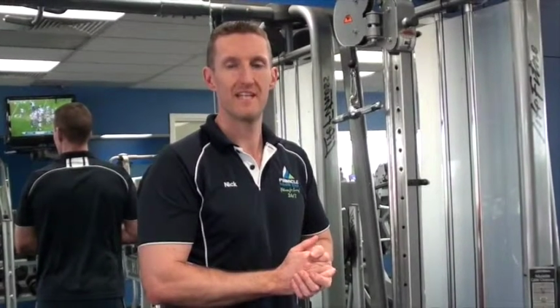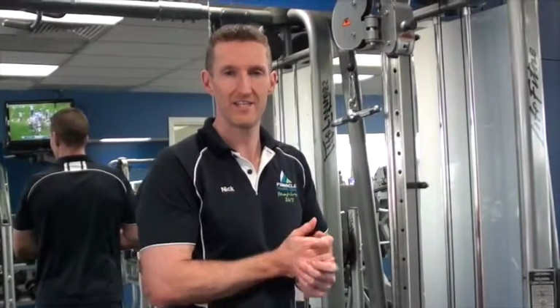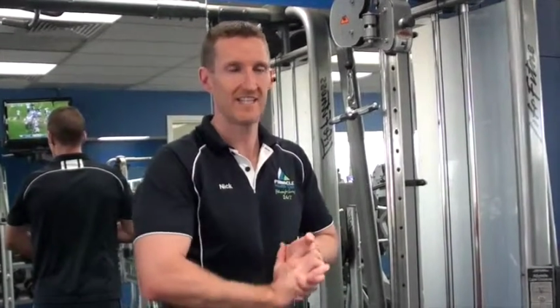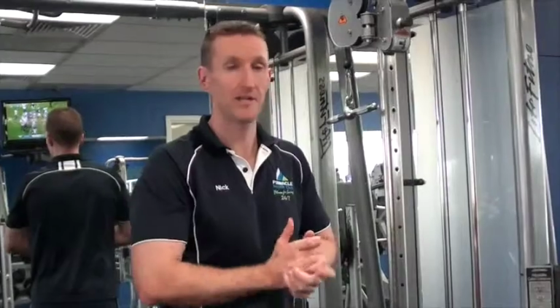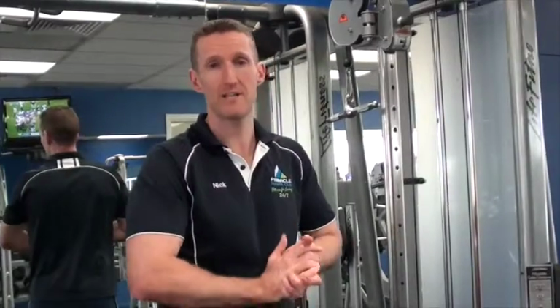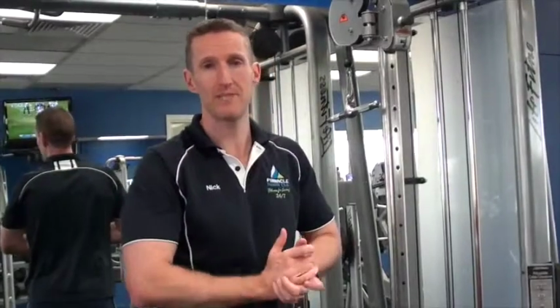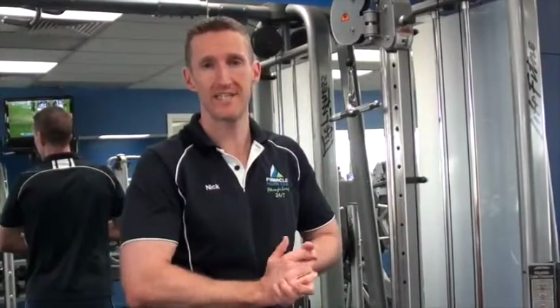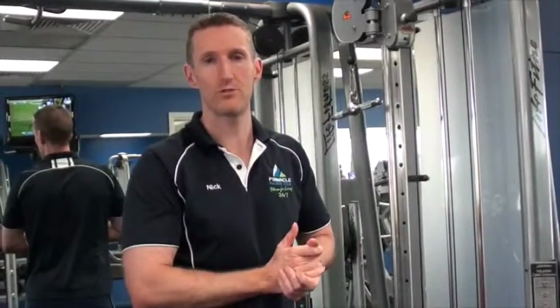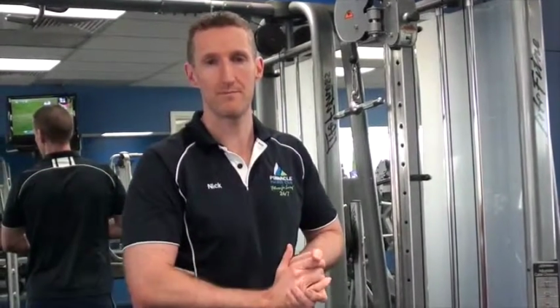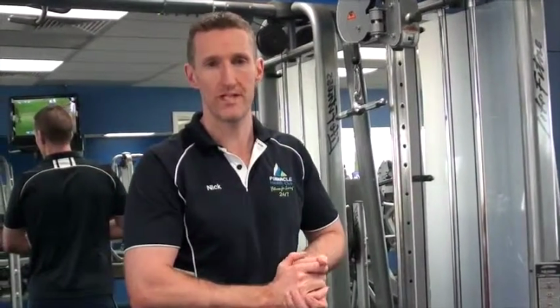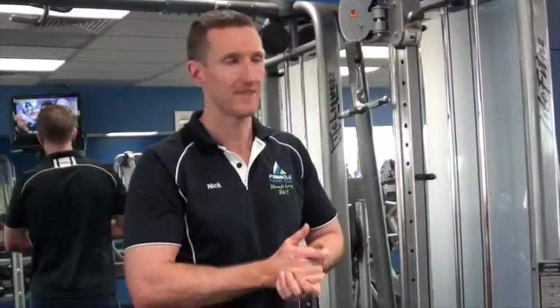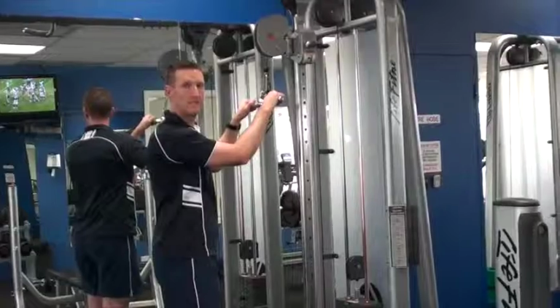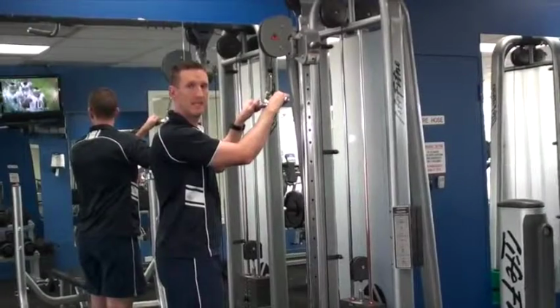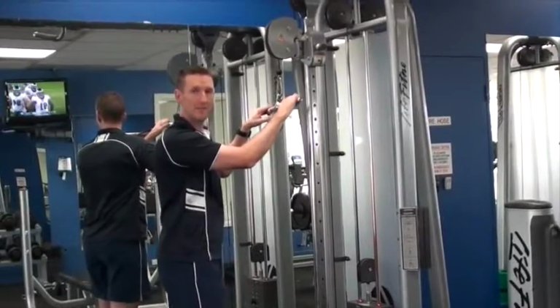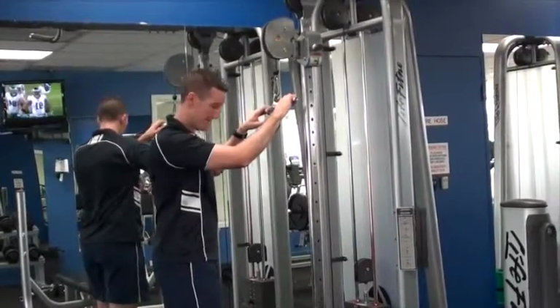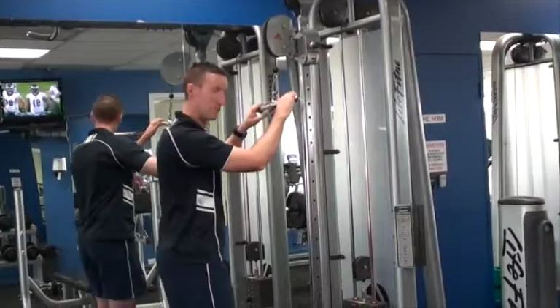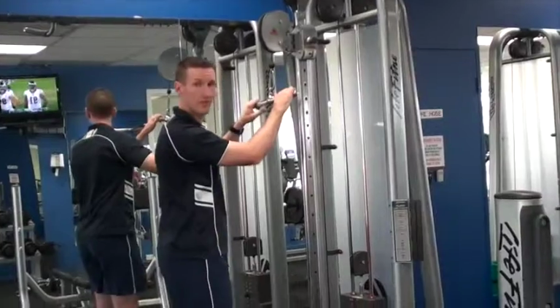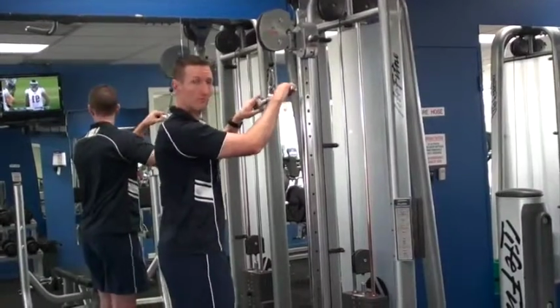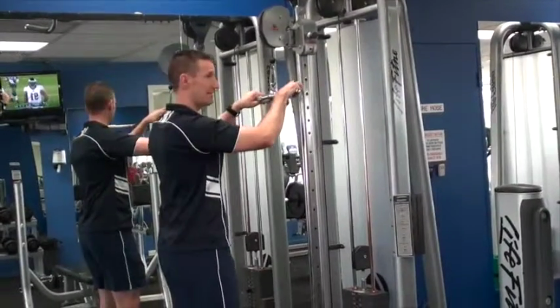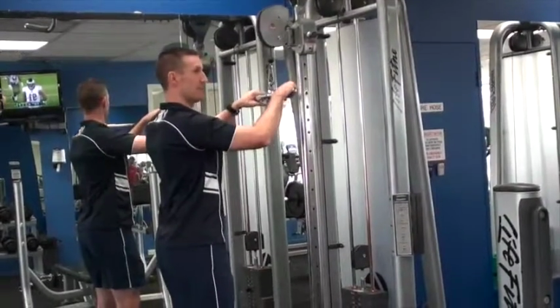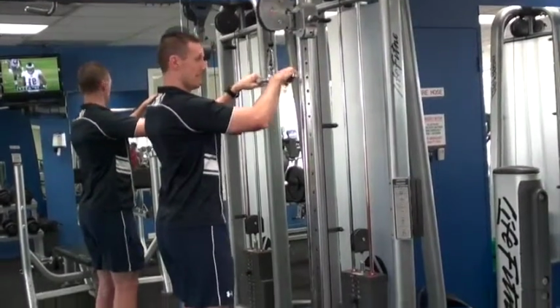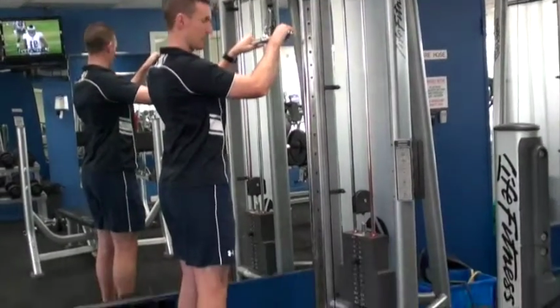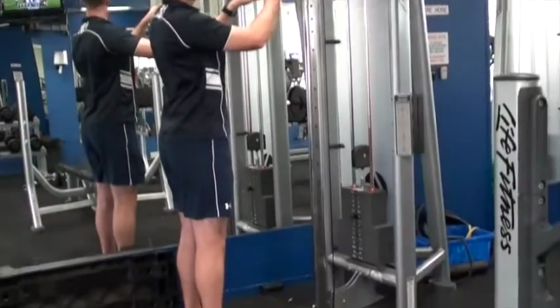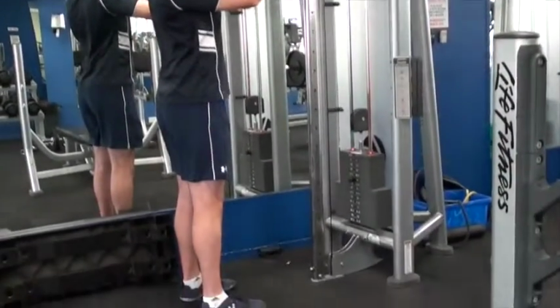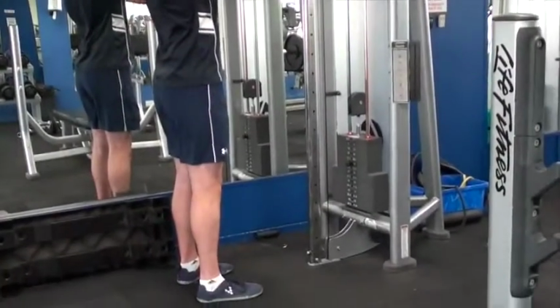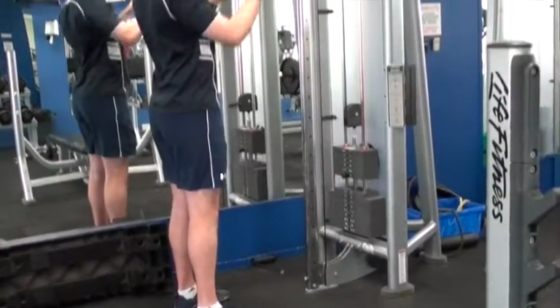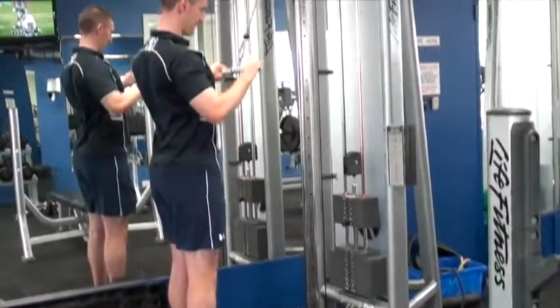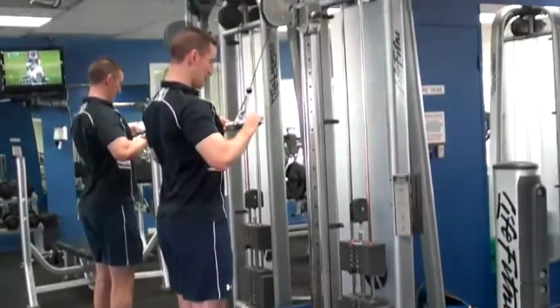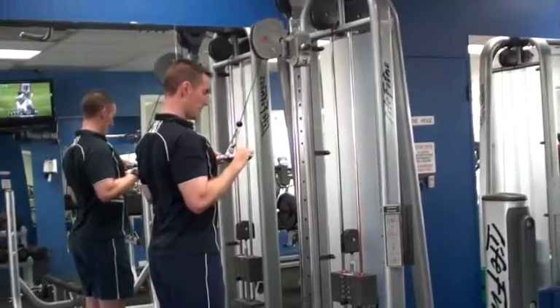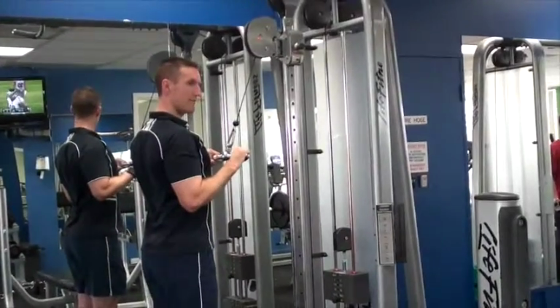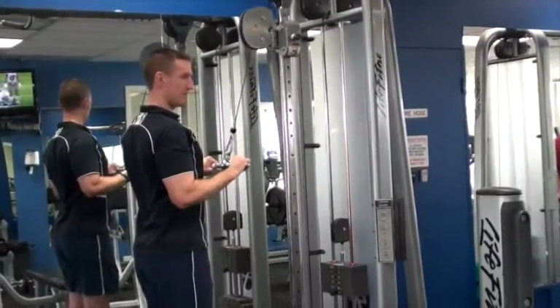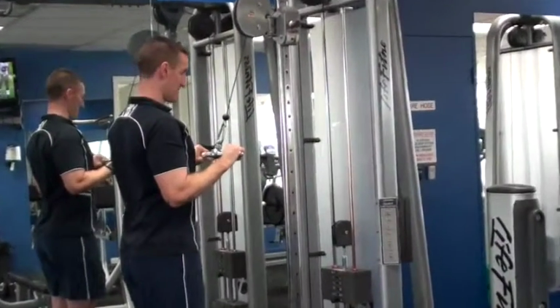Hey guys, this is Nick here. I'm going to show you the proper technique to do a tricep push down. First you want your feet about shoulder width apart. Get your shoulders kept back and lock your elbows on the side.